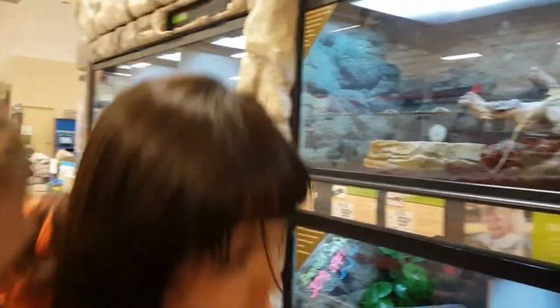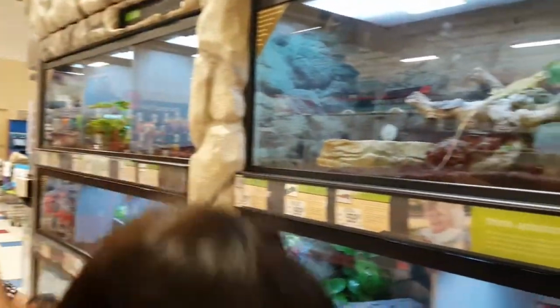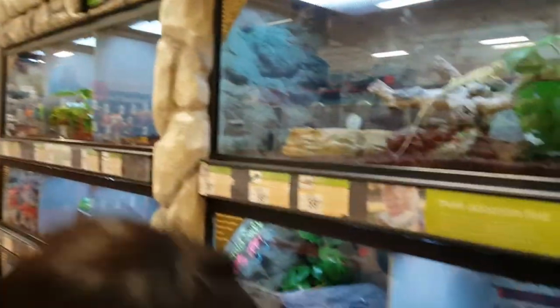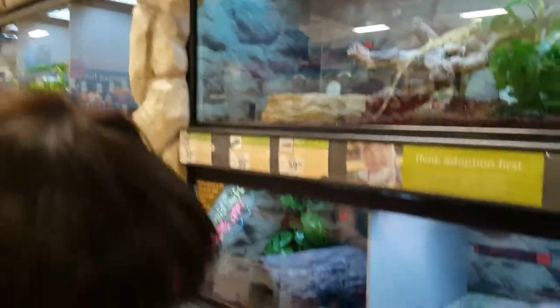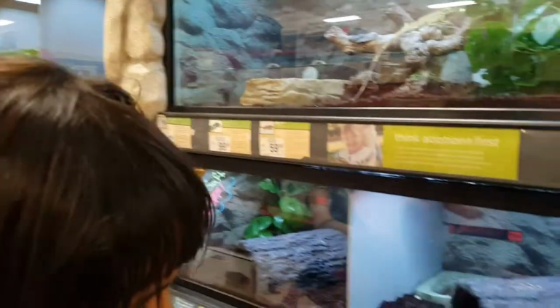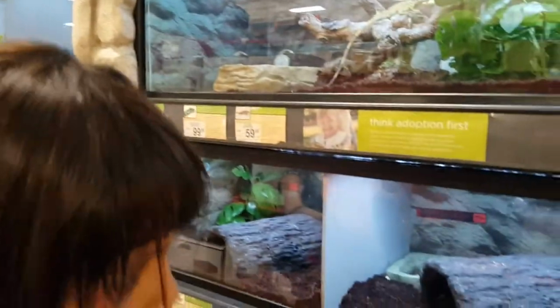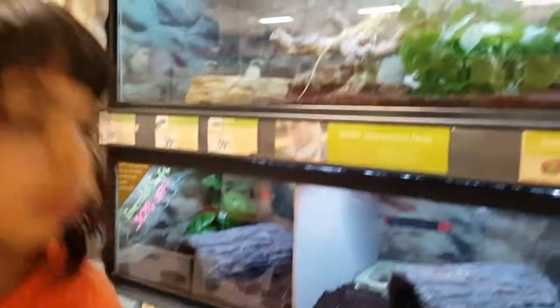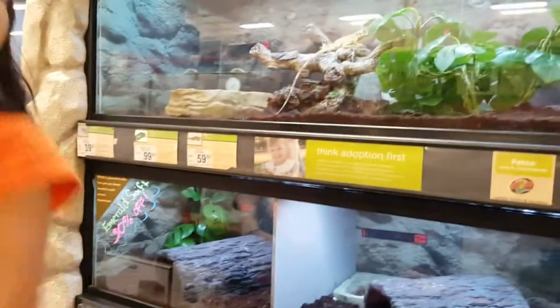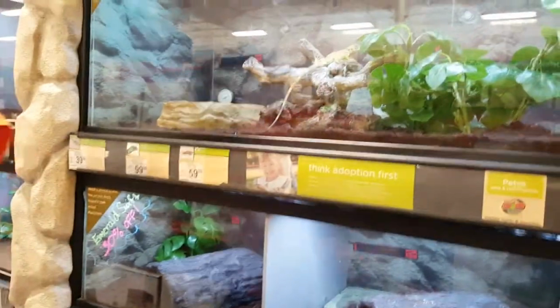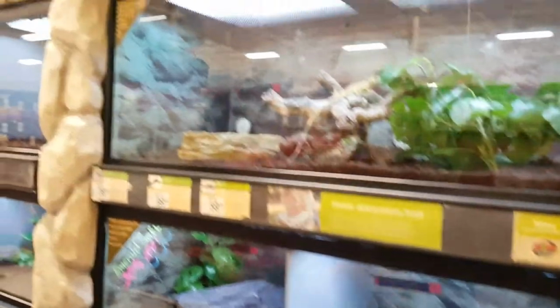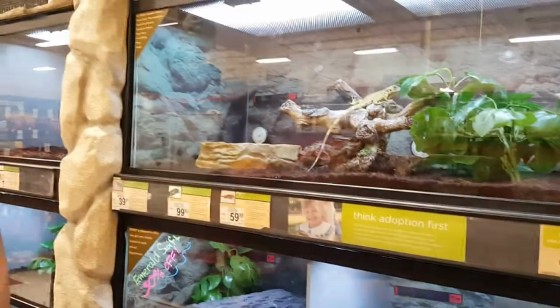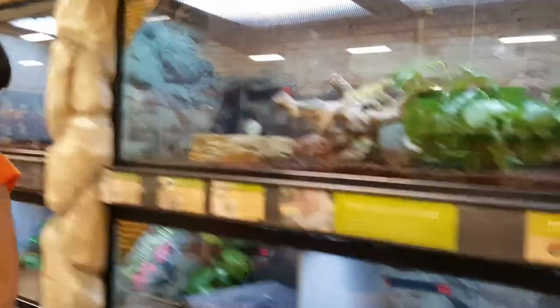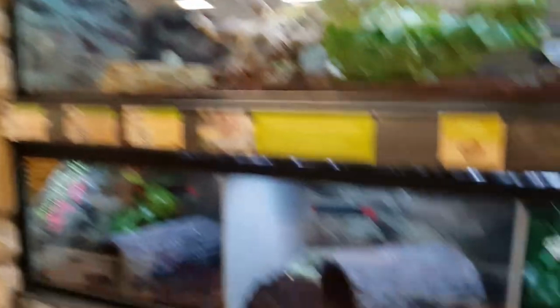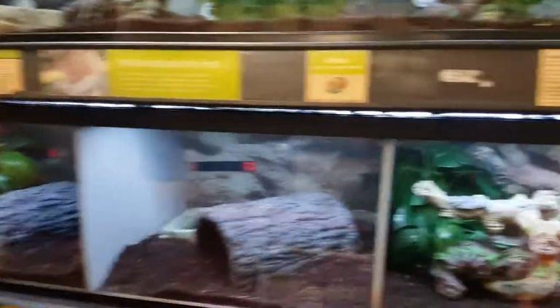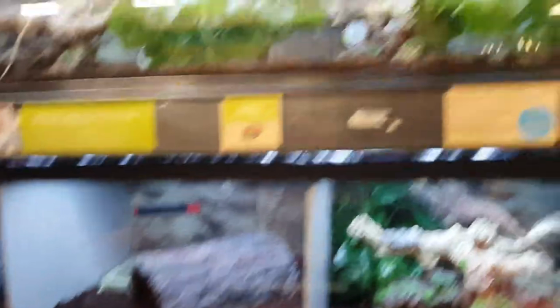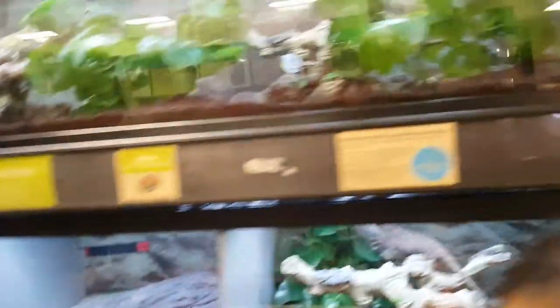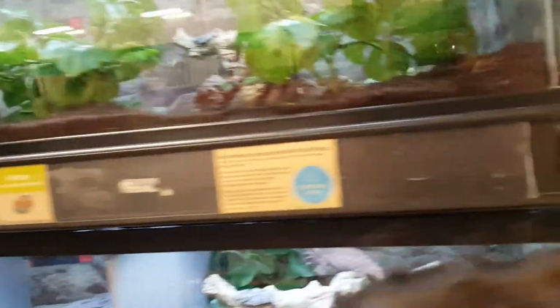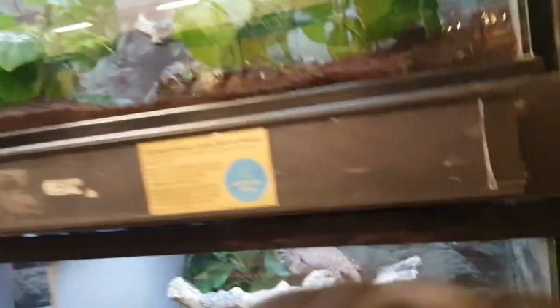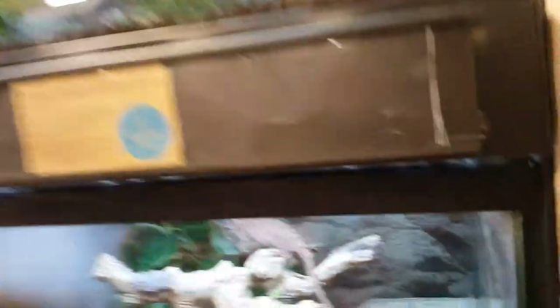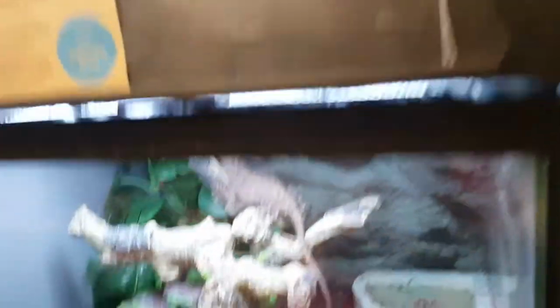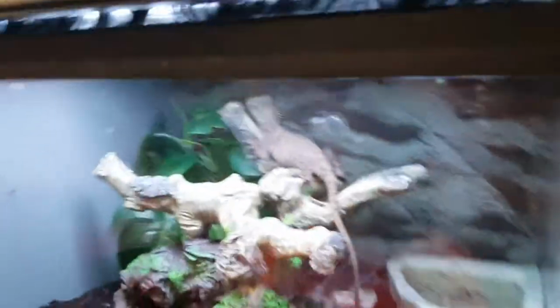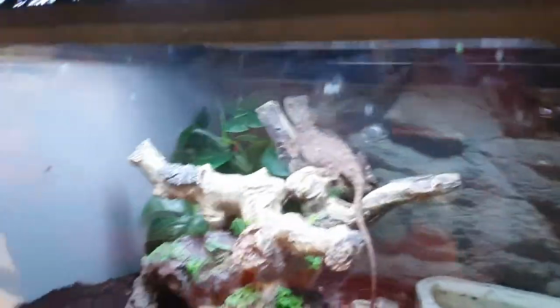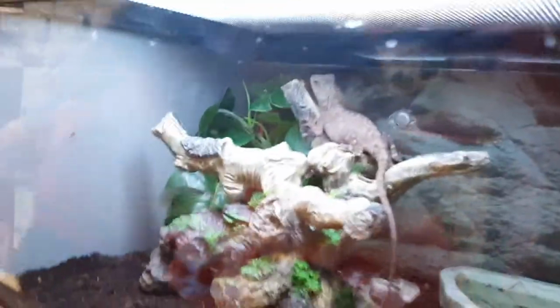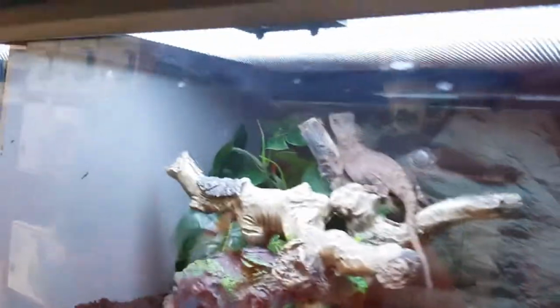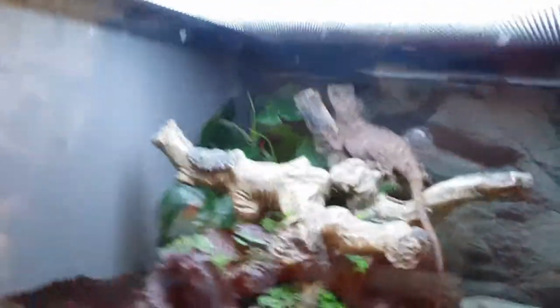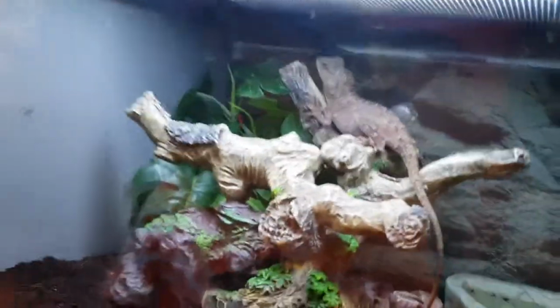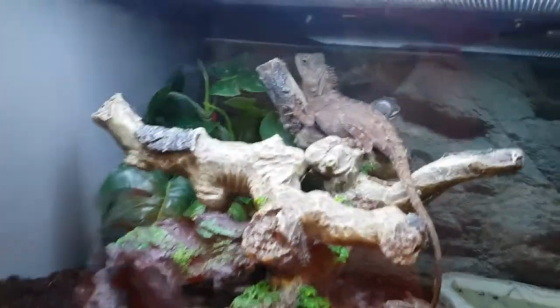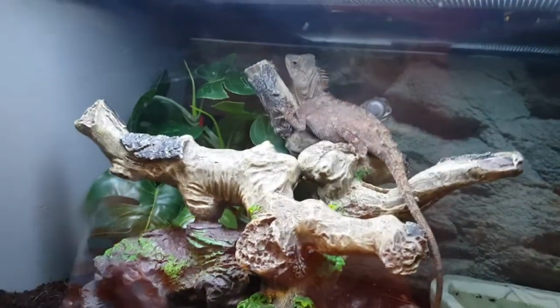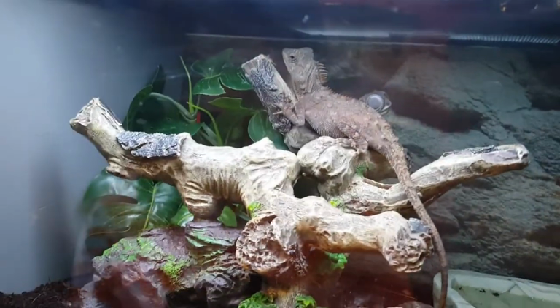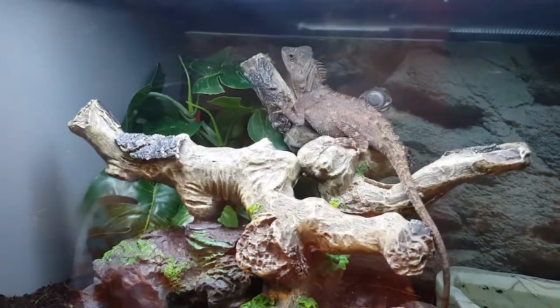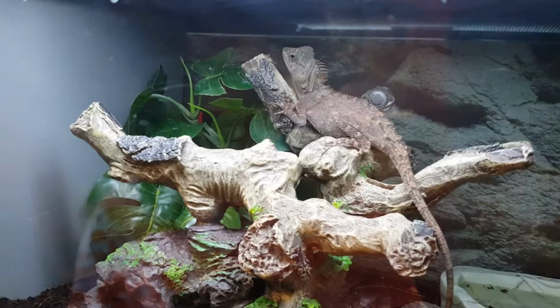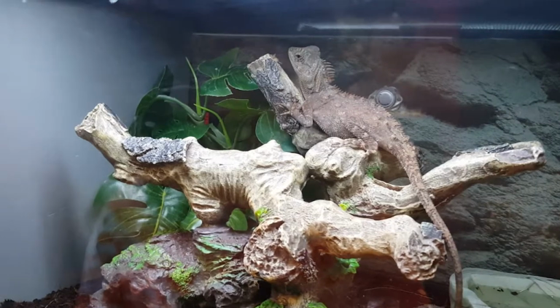Do you see it? Do you see the animal on there? Yeah, a mountain horned lizard. It's pretty big. It's cool.